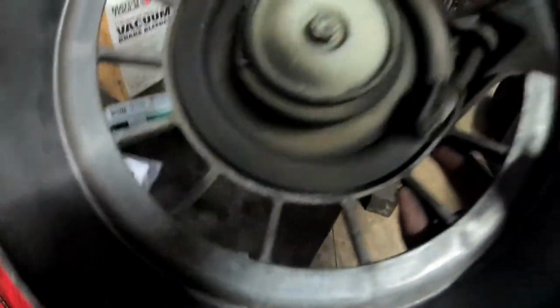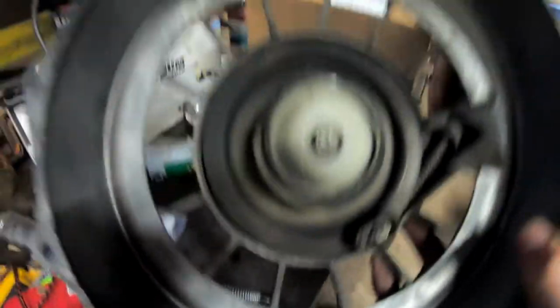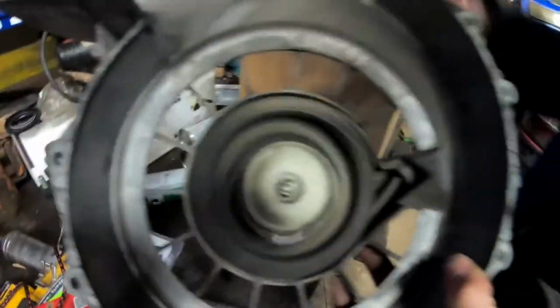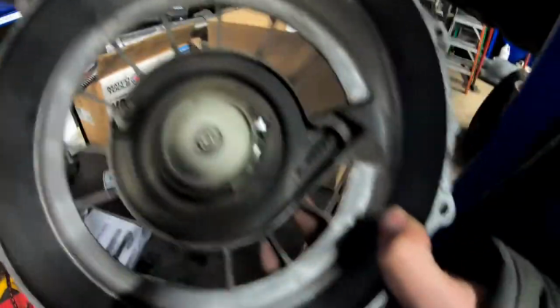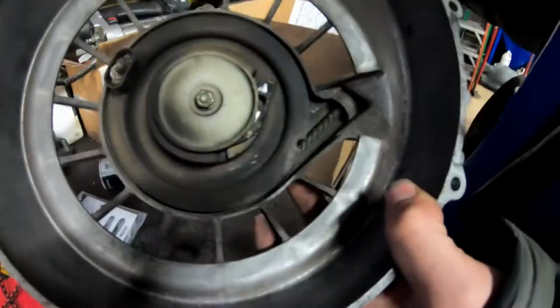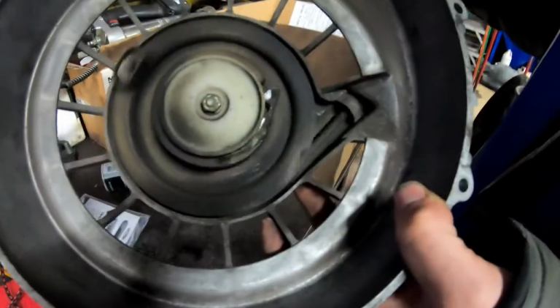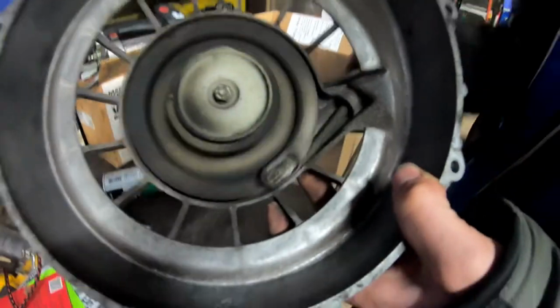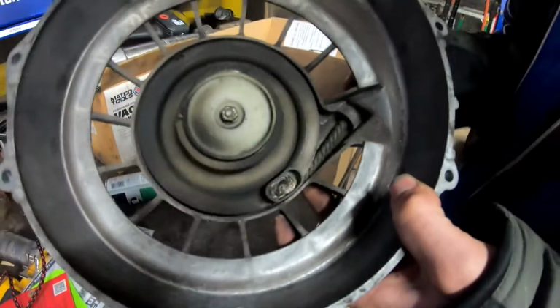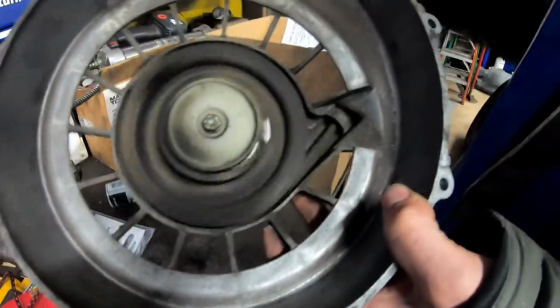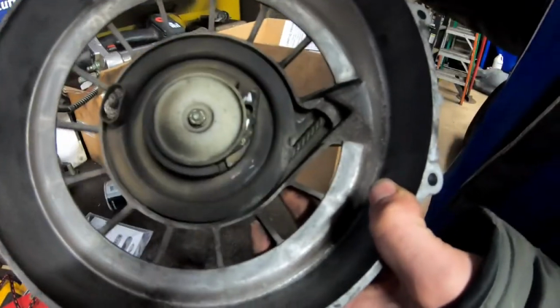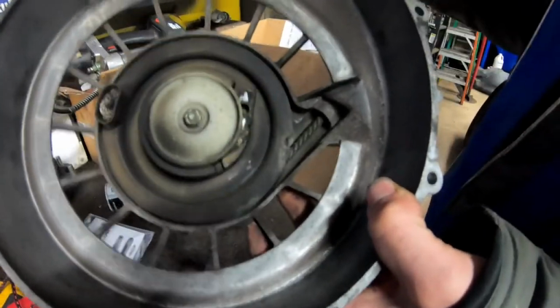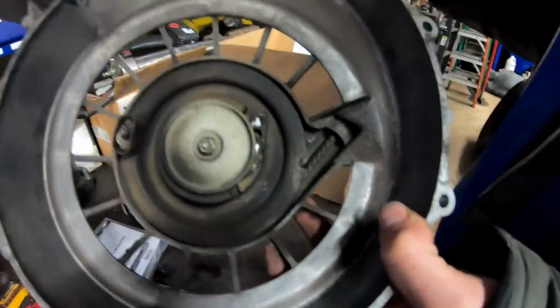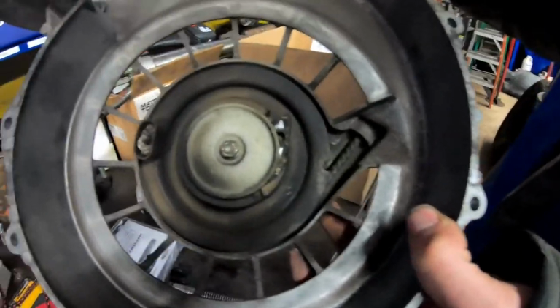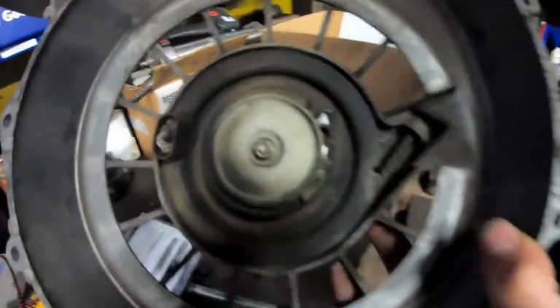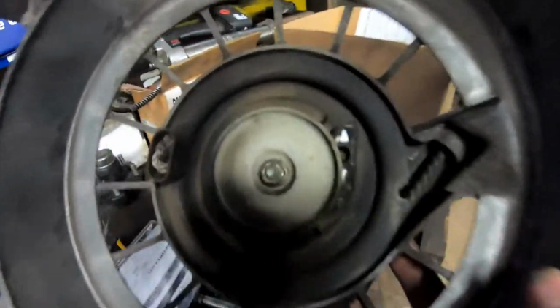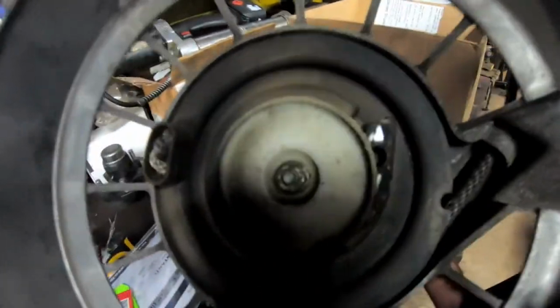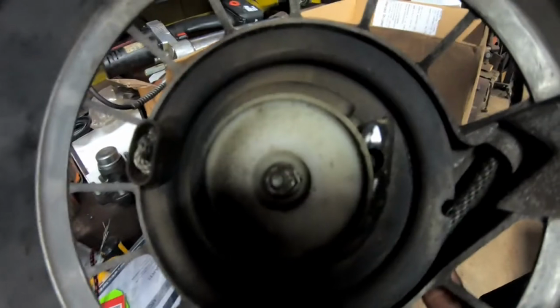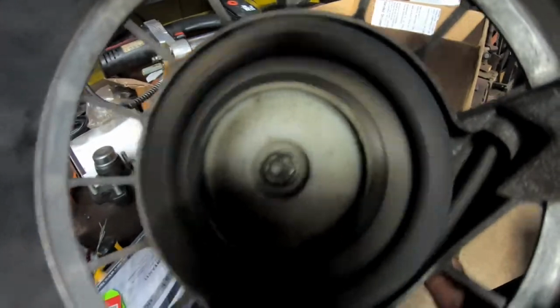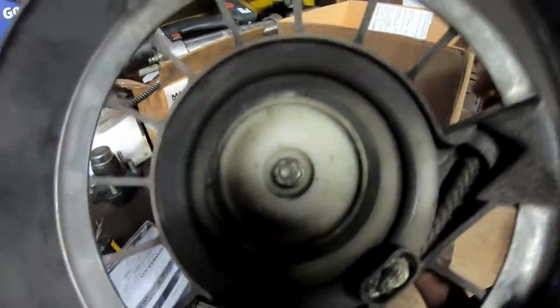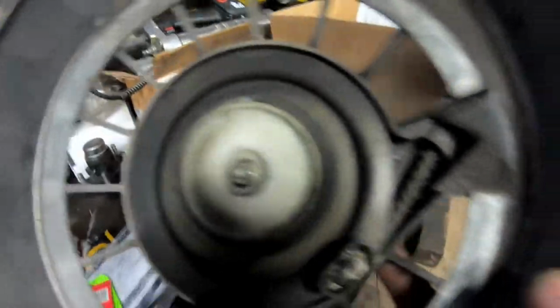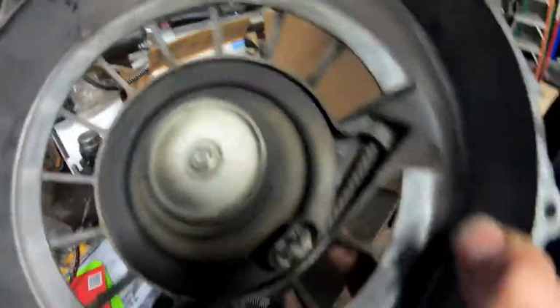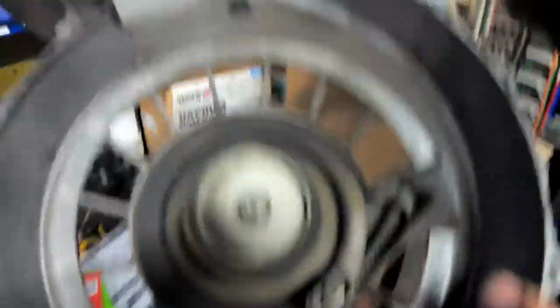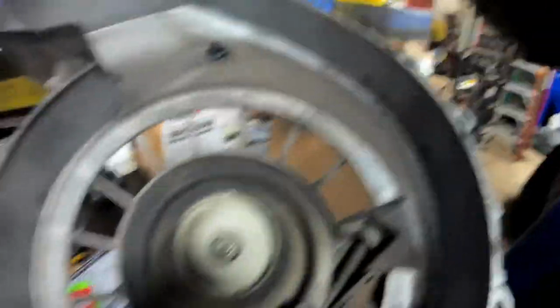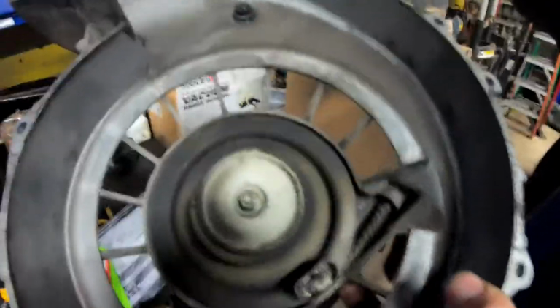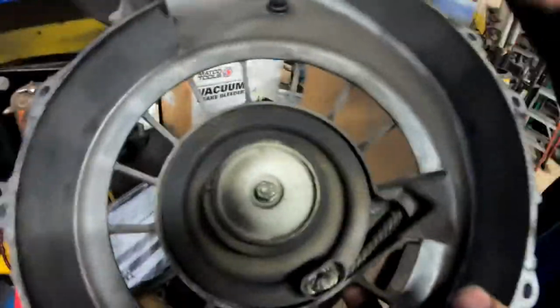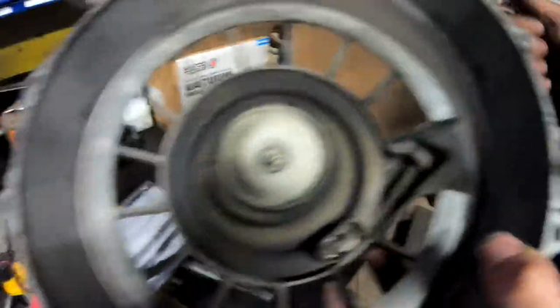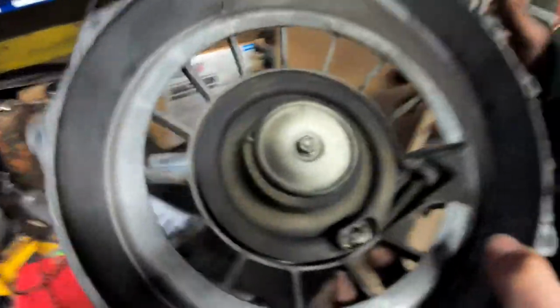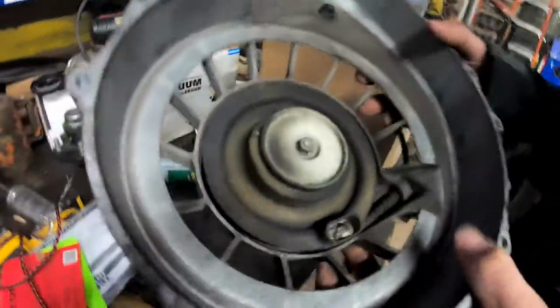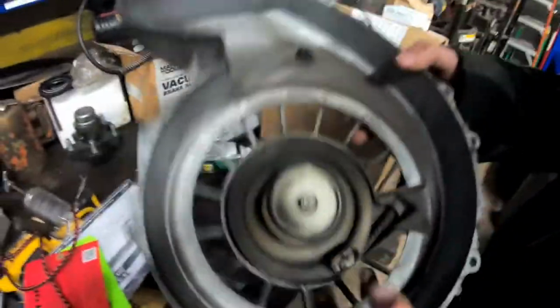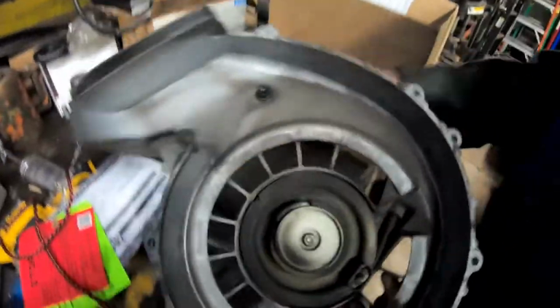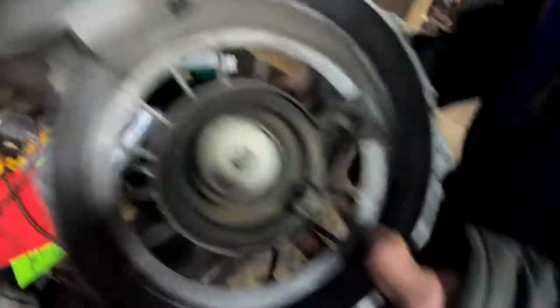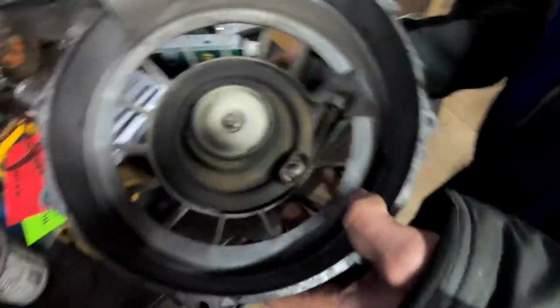You can see how this recoil works — when you kick it, it has a little spring-loaded dog that kicks out and engages into a cup on the flywheel. So basically, here's what we're gonna do.